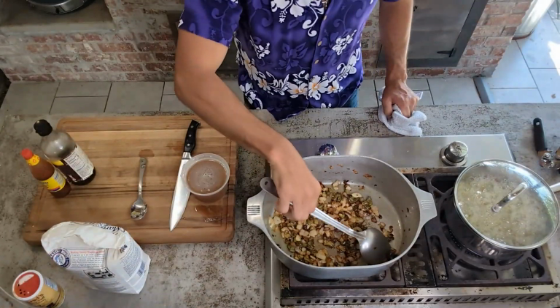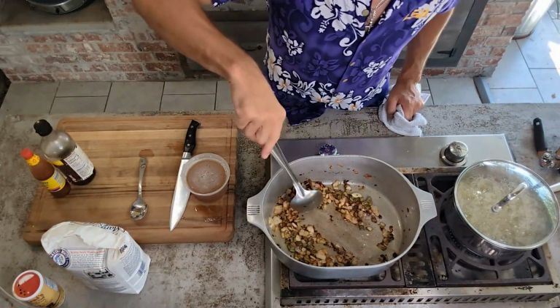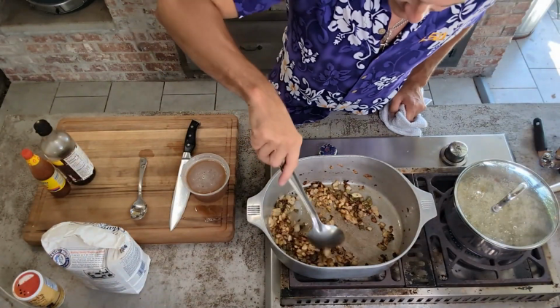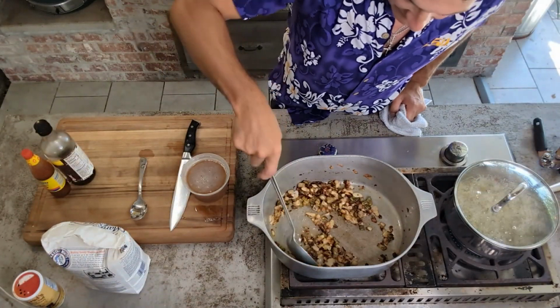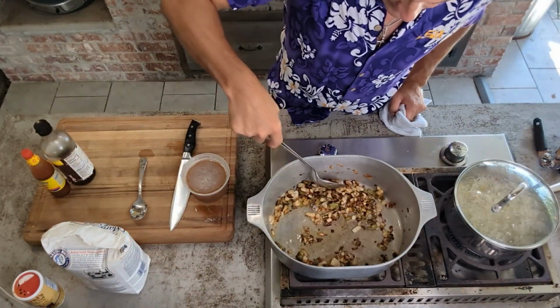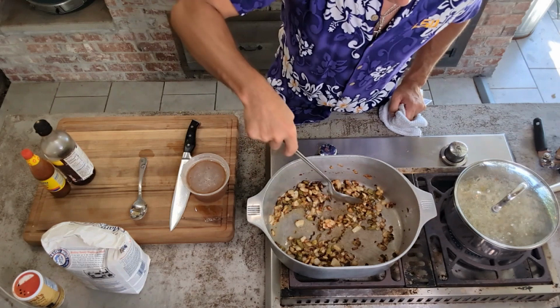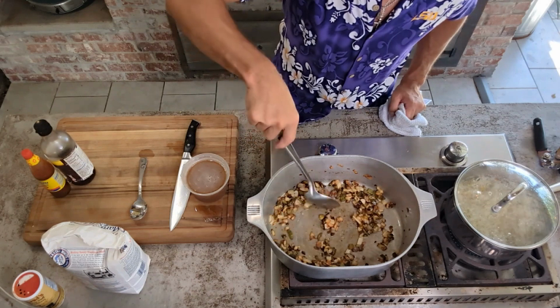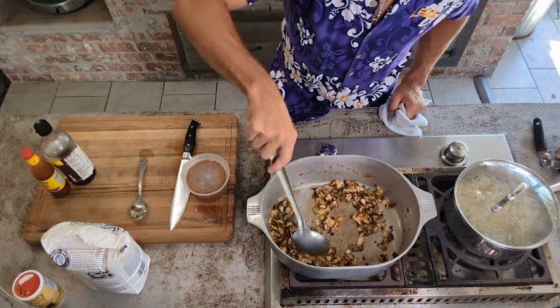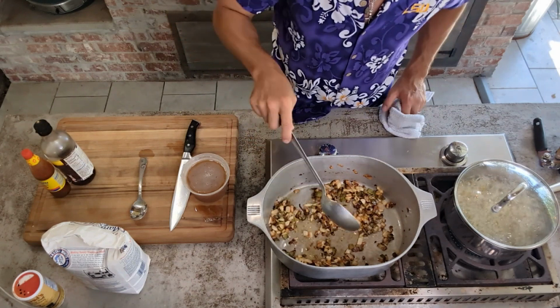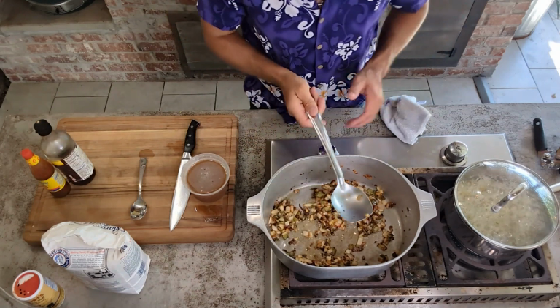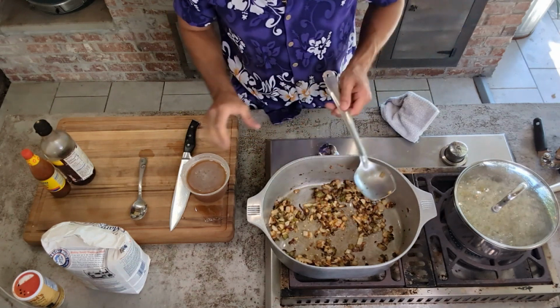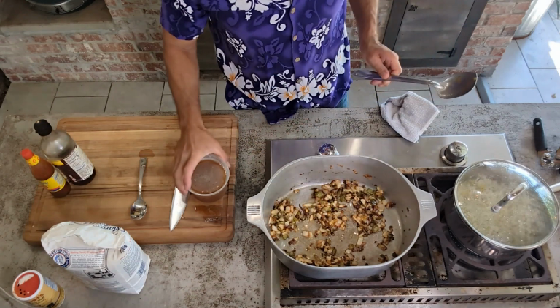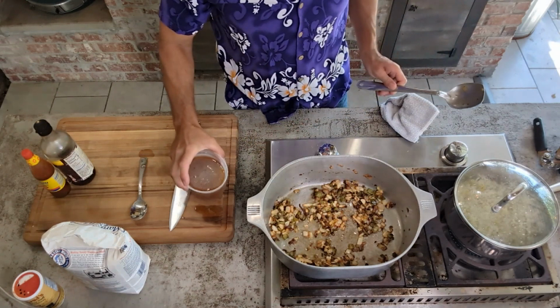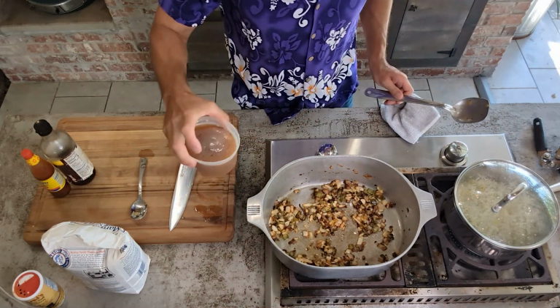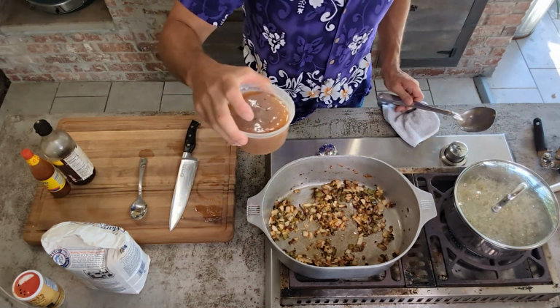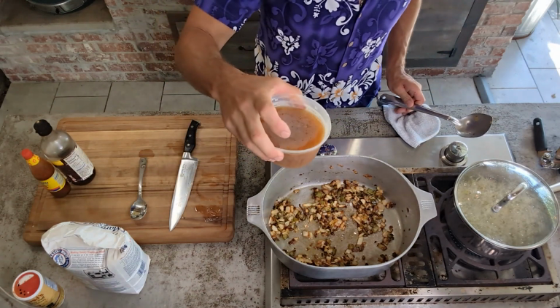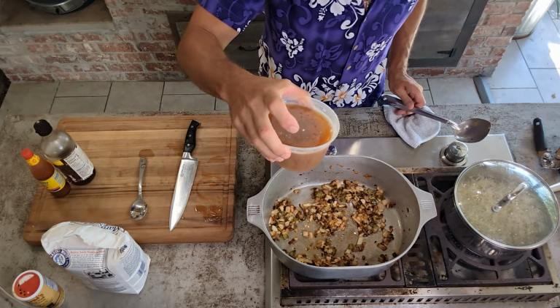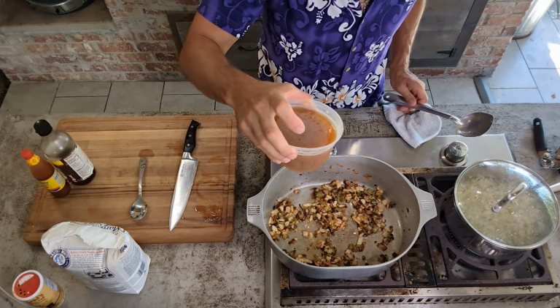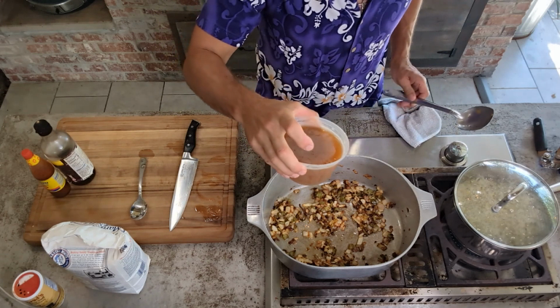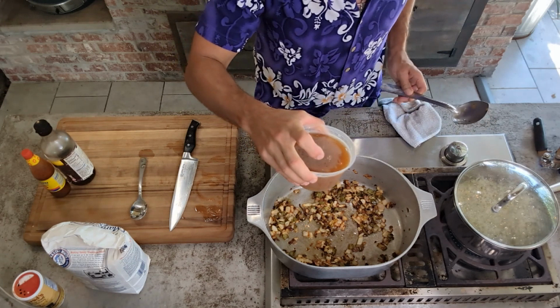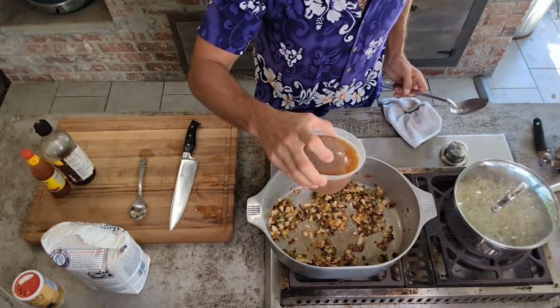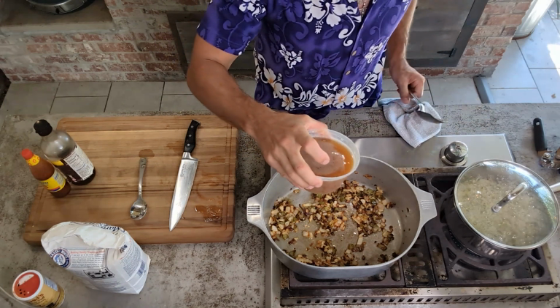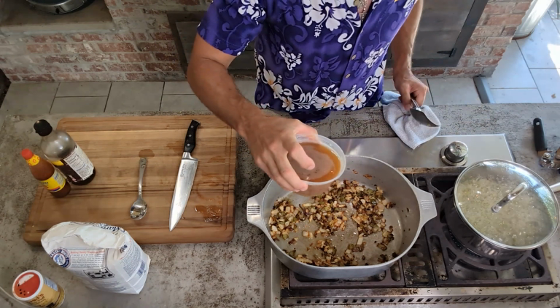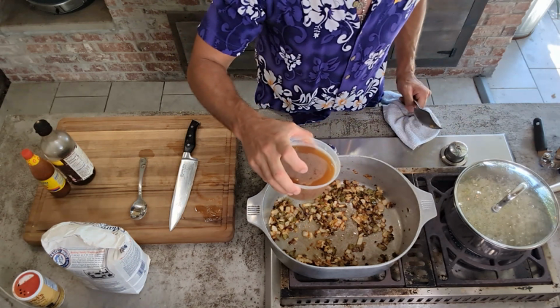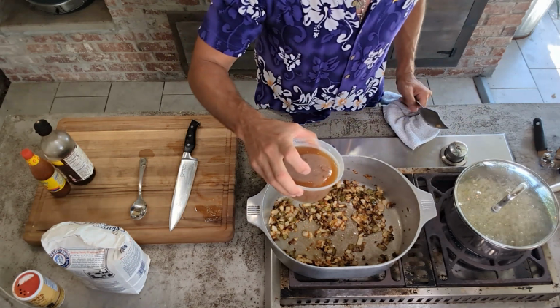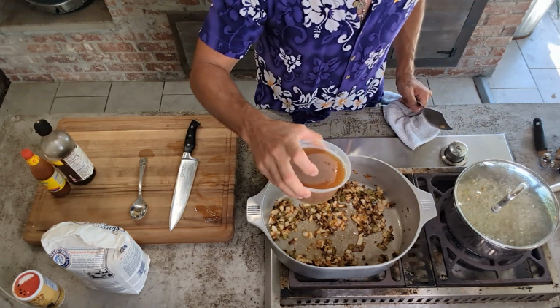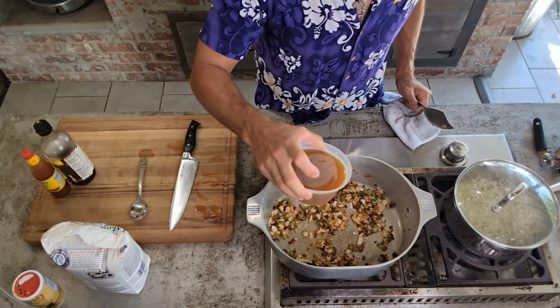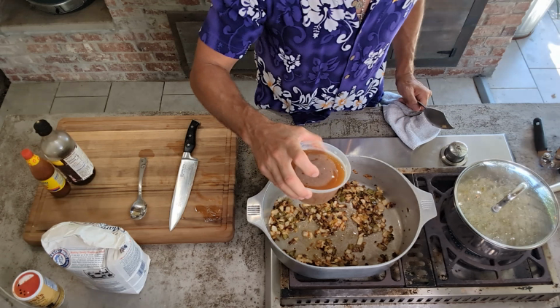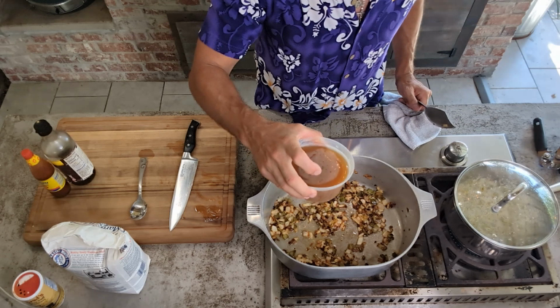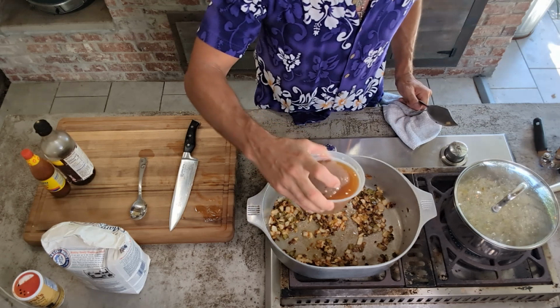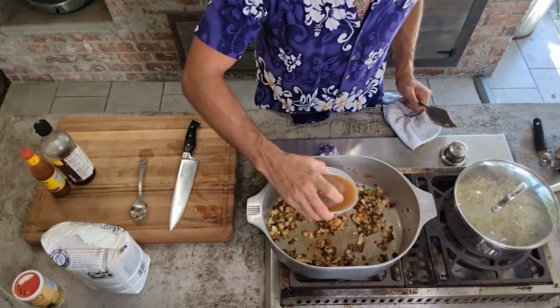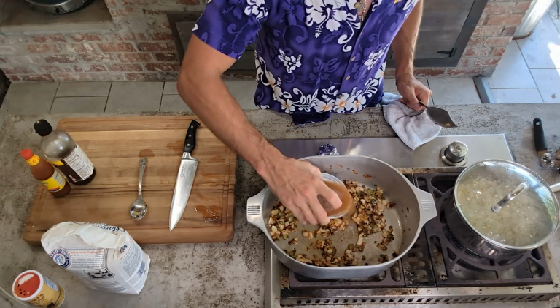Alright, after about five minutes of adding the flour, y'all — I got some shrimp stock right here. If you haven't seen episode 30, the shrimp and crab stew, I make this homemade shrimp stock.